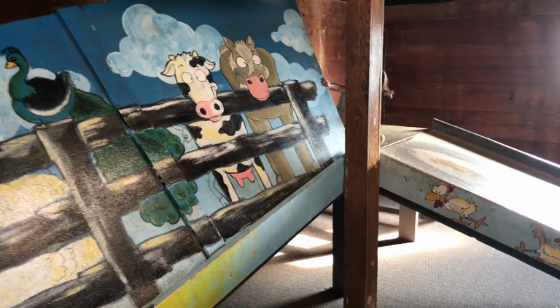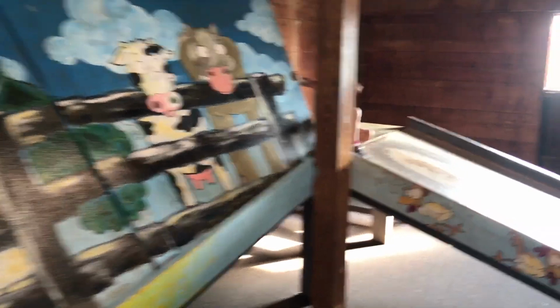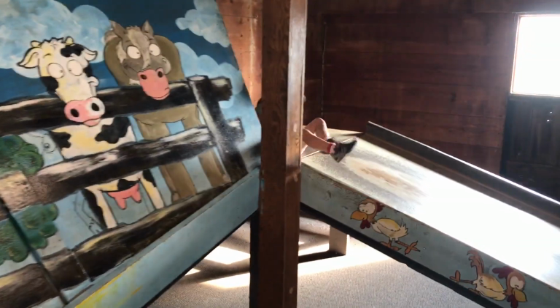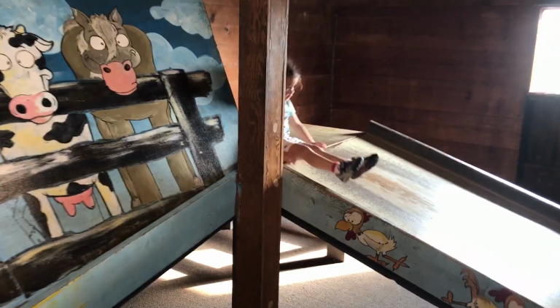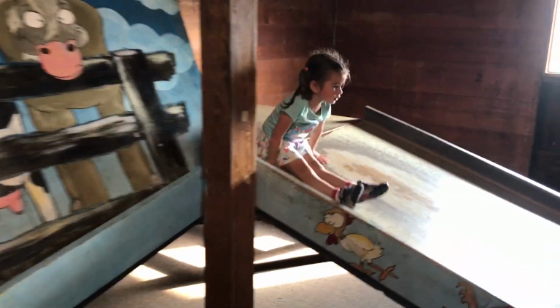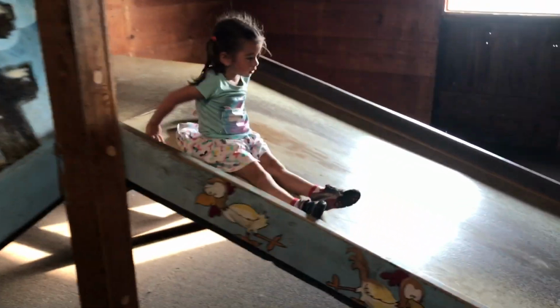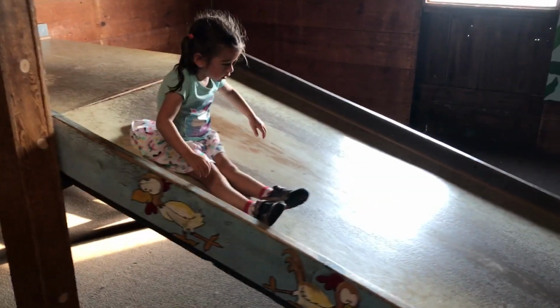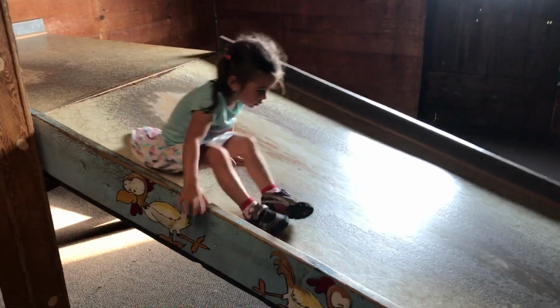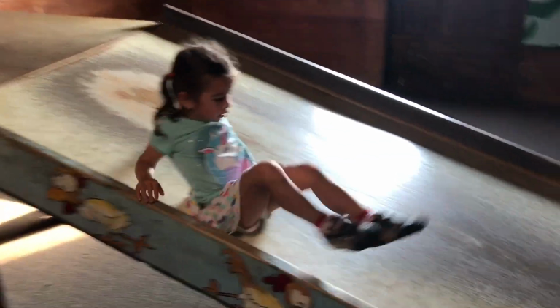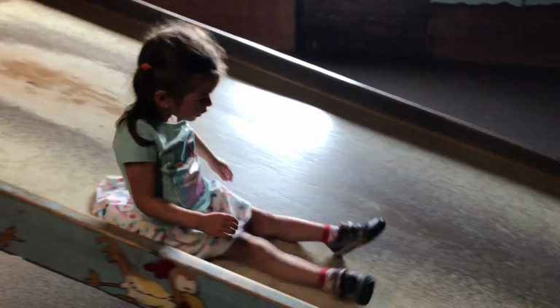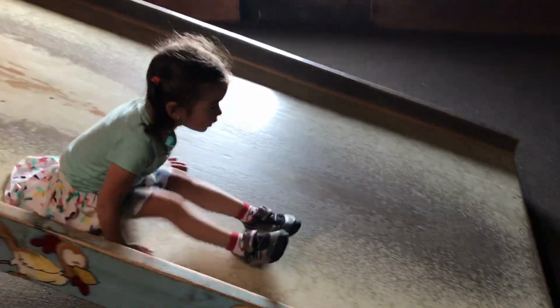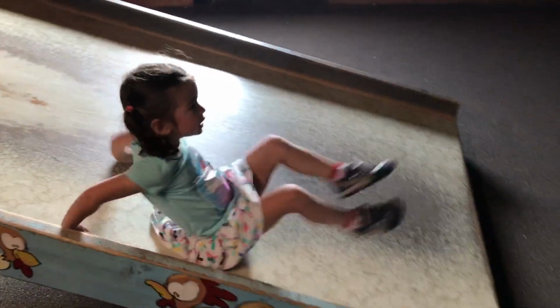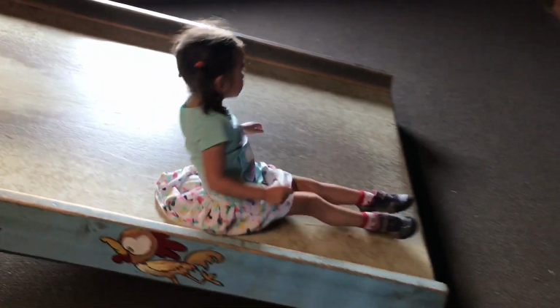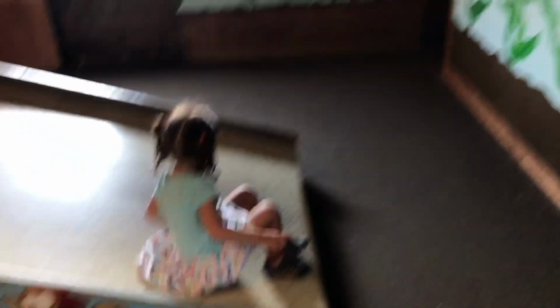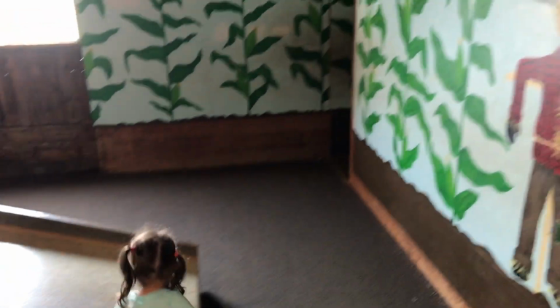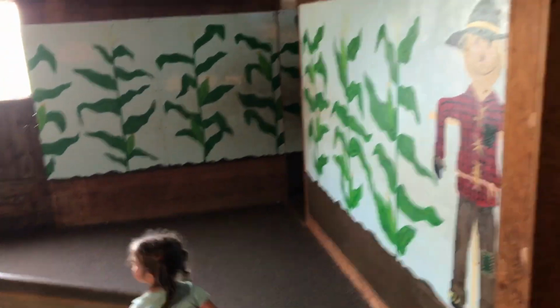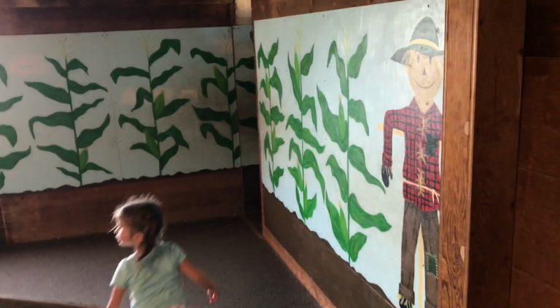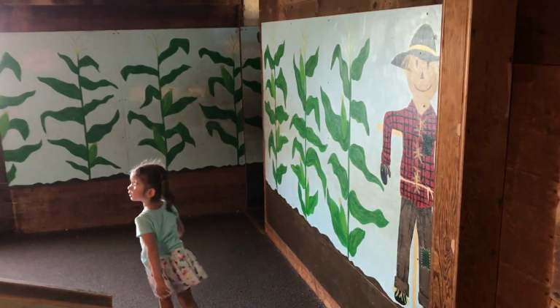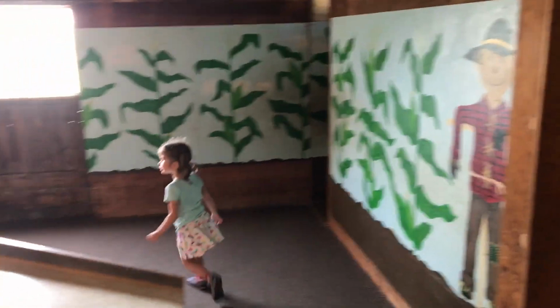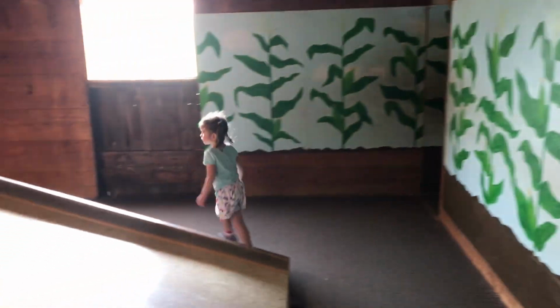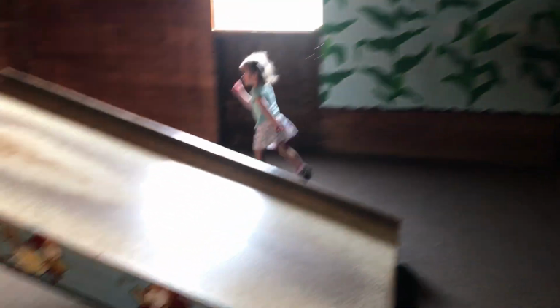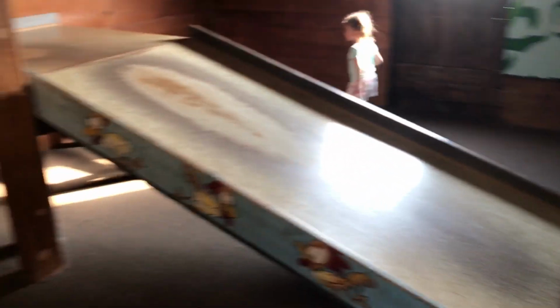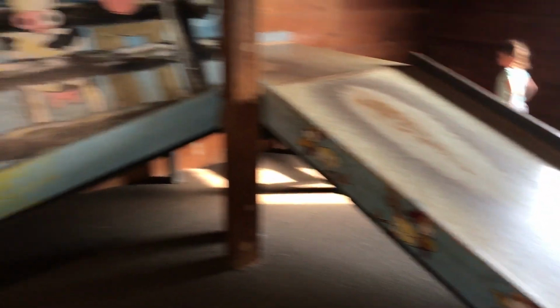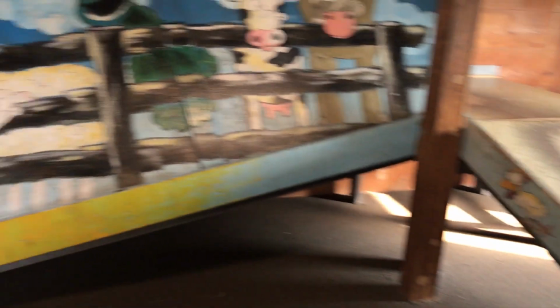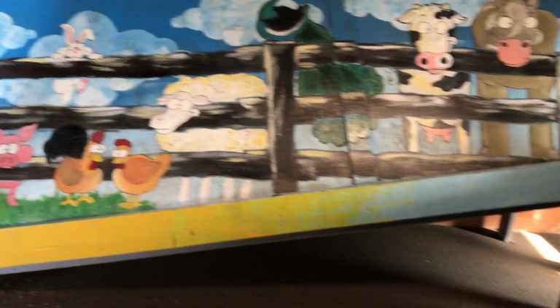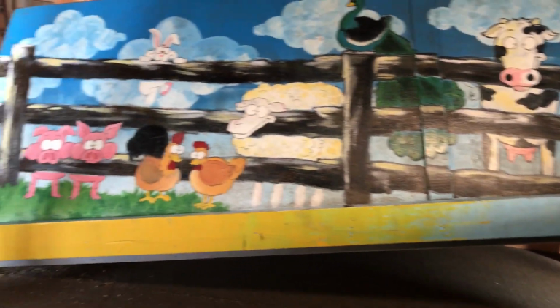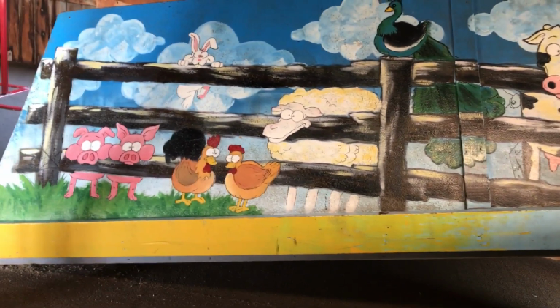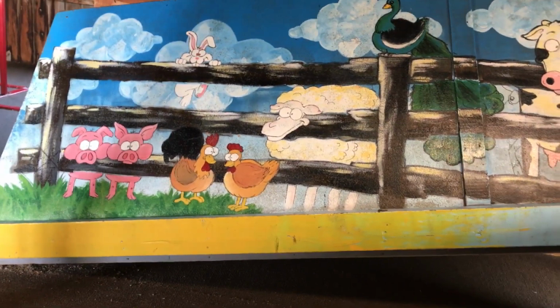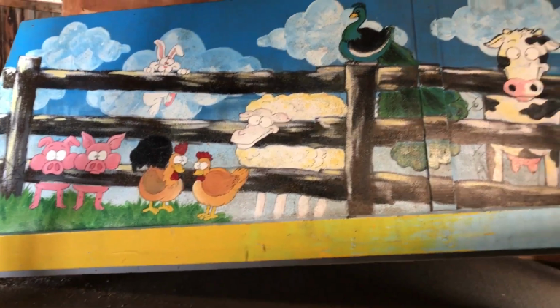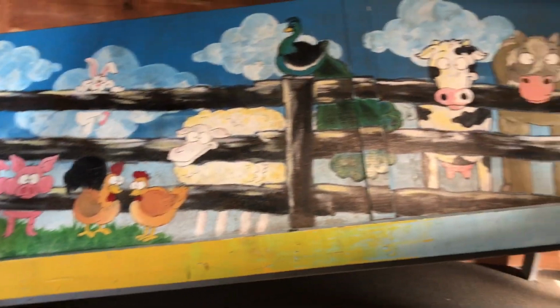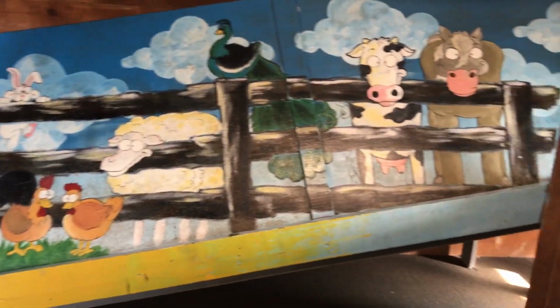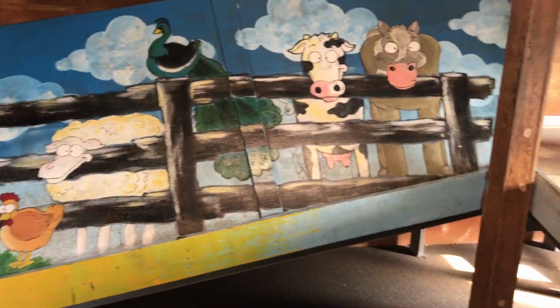Welcome to Scarlet Natalia Toys Review. Here we have Natalia going down the slide. We got some kind of farm corn stalks here, and all kinds of different animals. Look at all these animals right there.